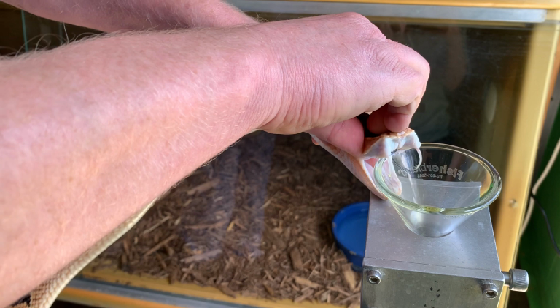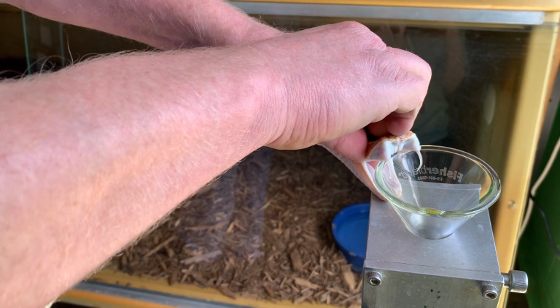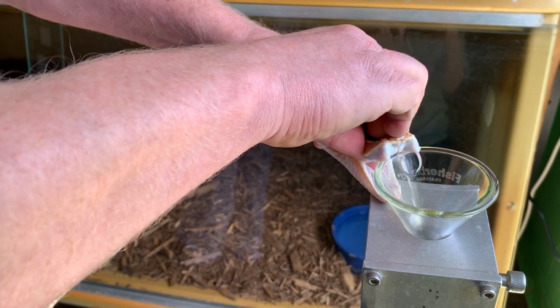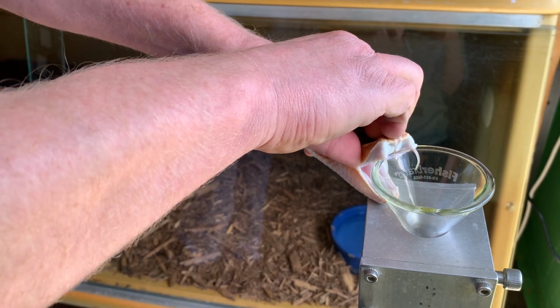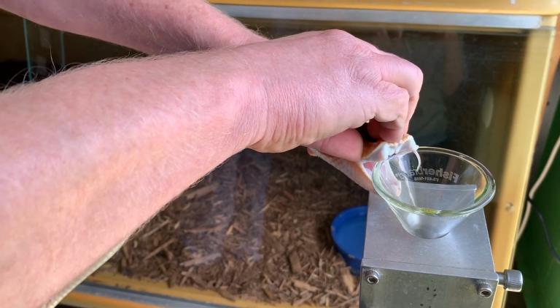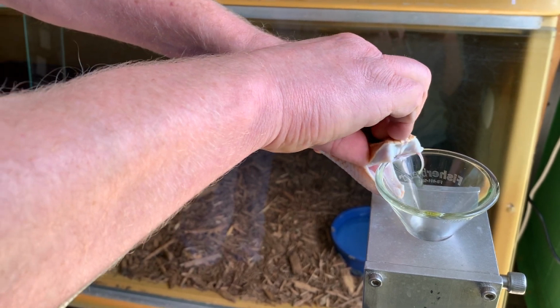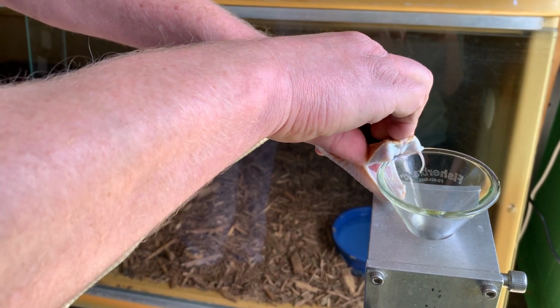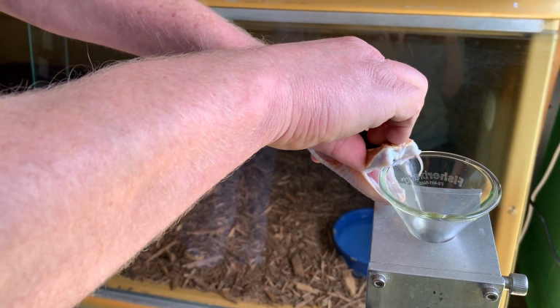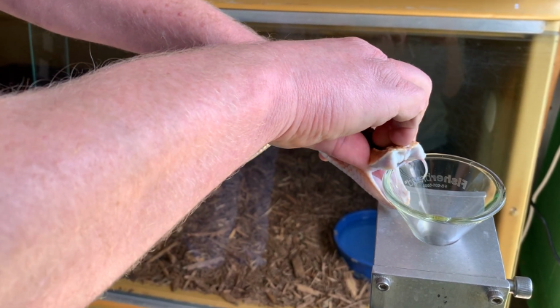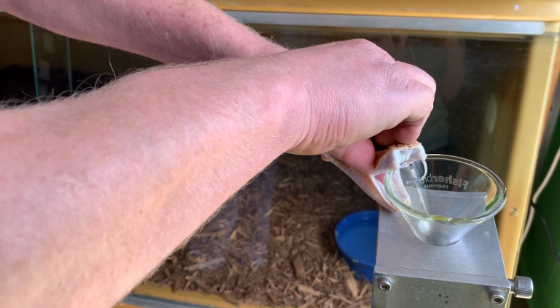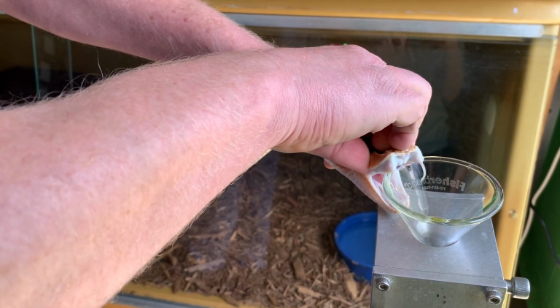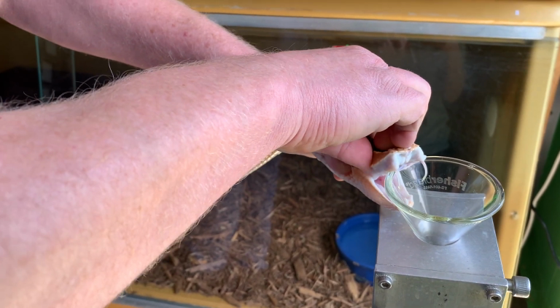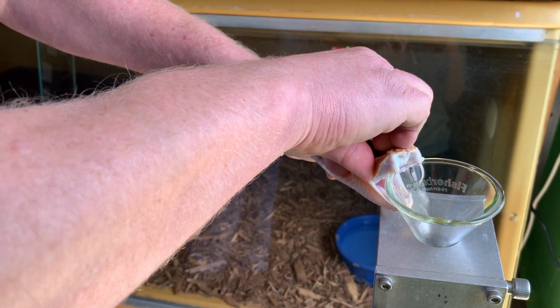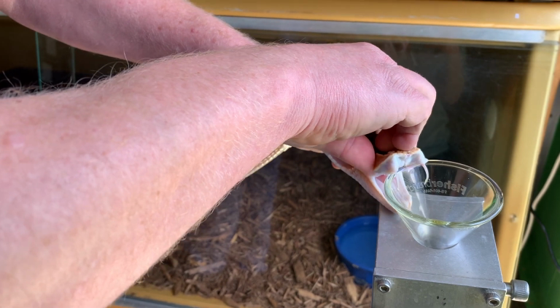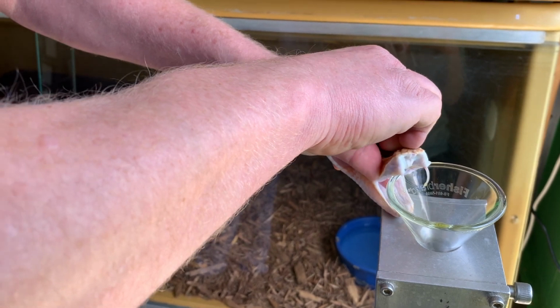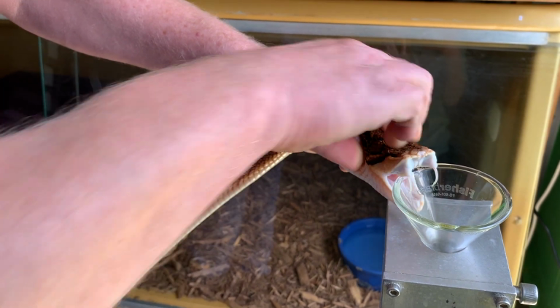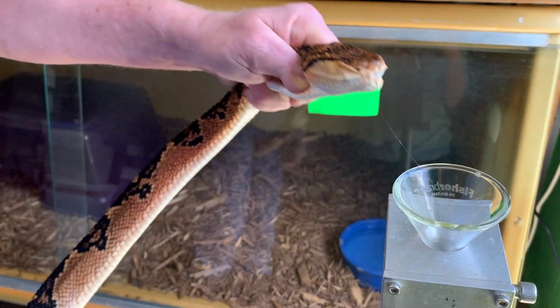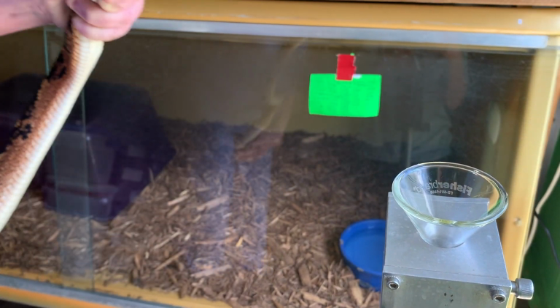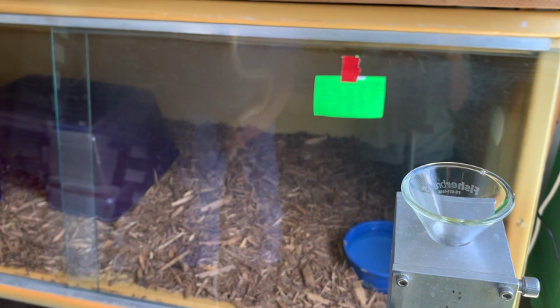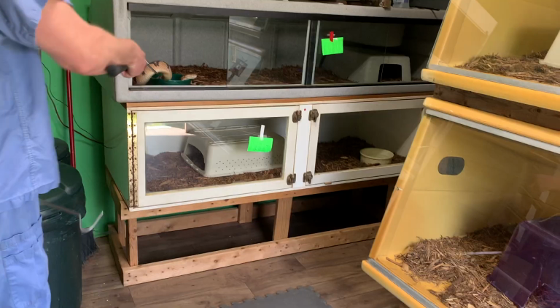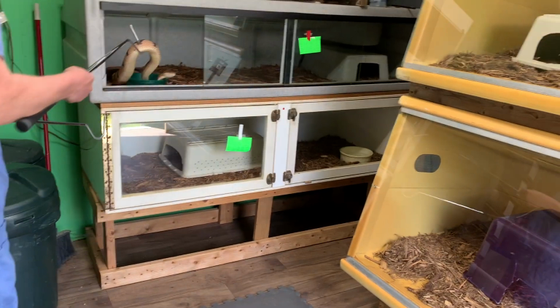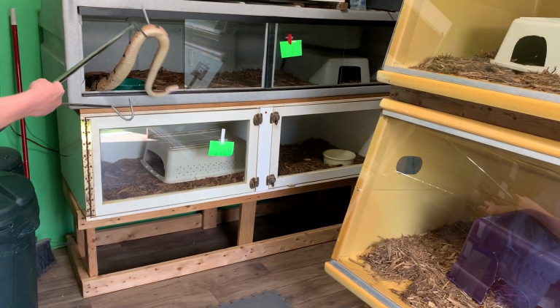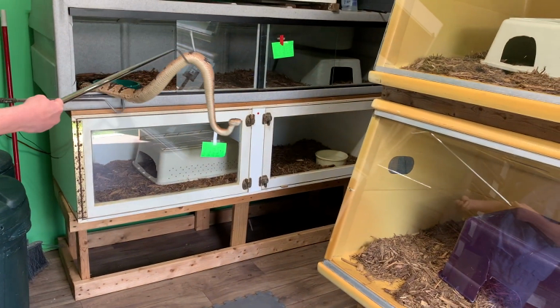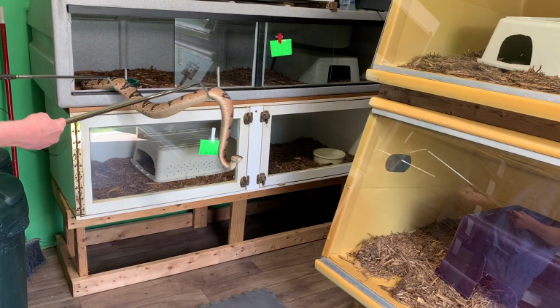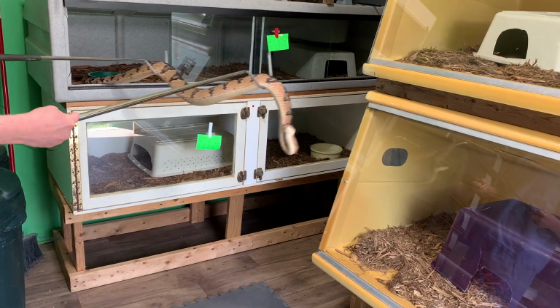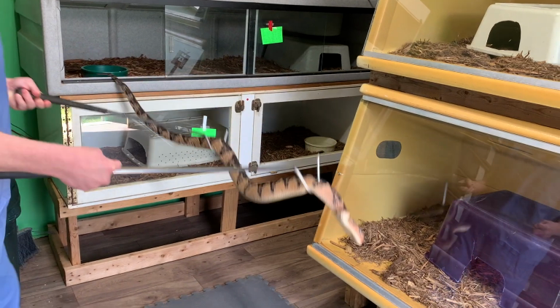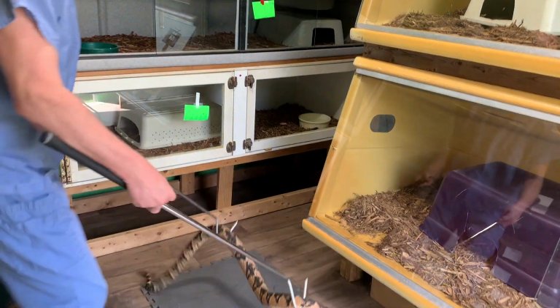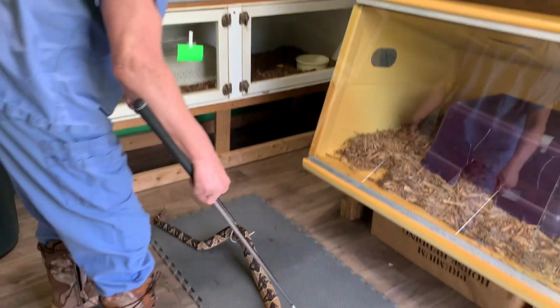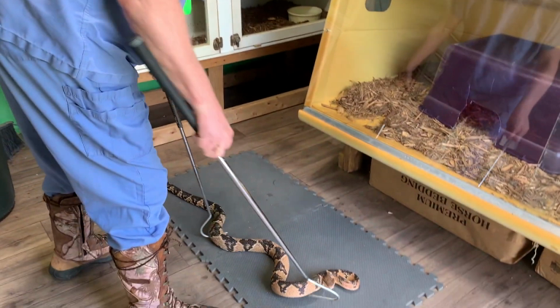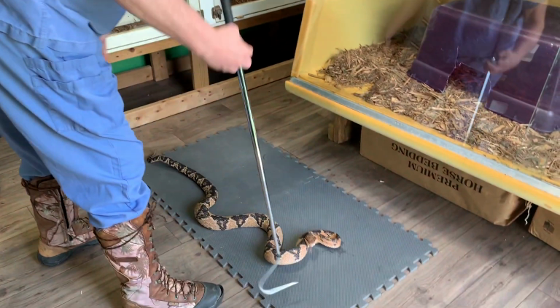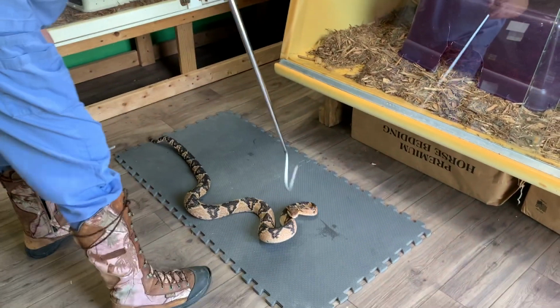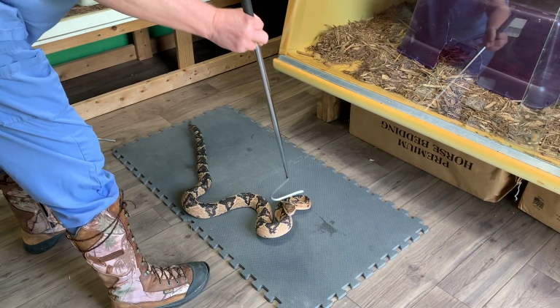The species name muta means silent, which is very cool. That could be a reference to the fact that these were originally thought to basically be rattlesnakes, but they don't have a rattle. Now we know they're different than rattlesnakes.